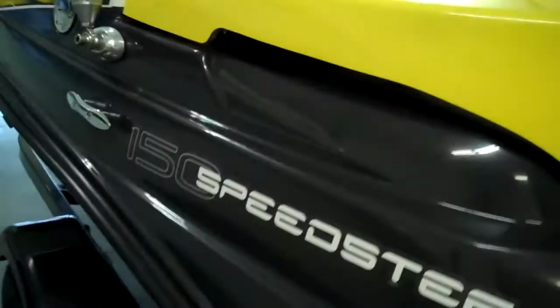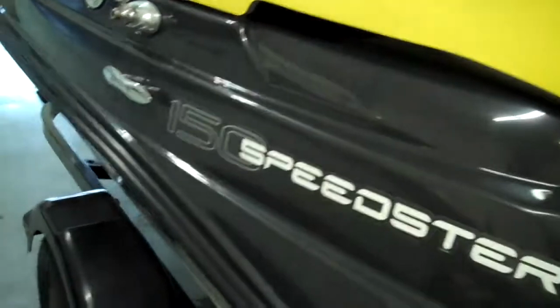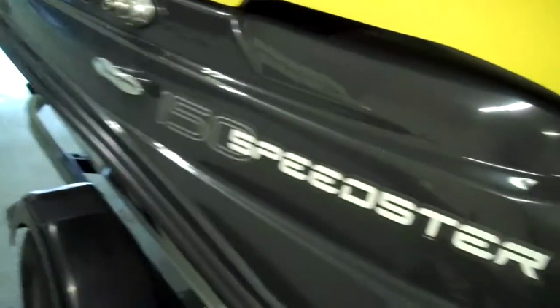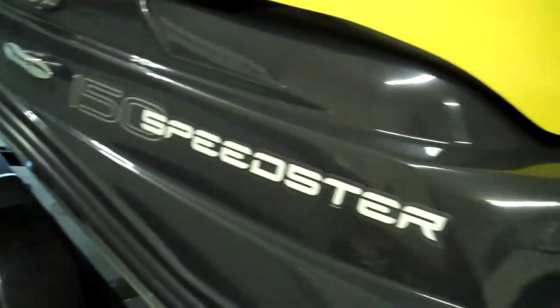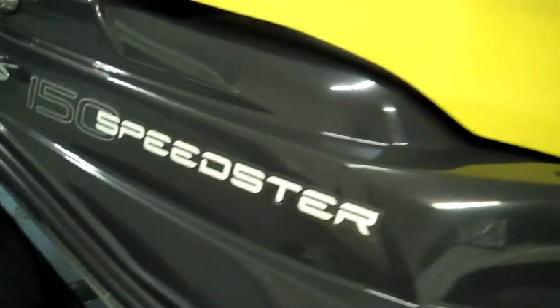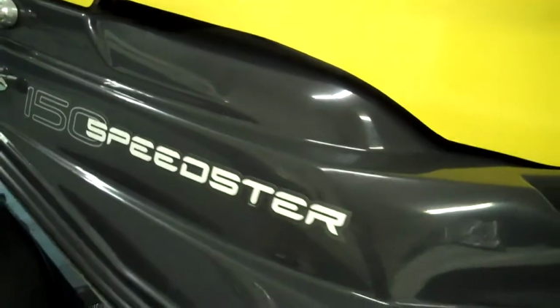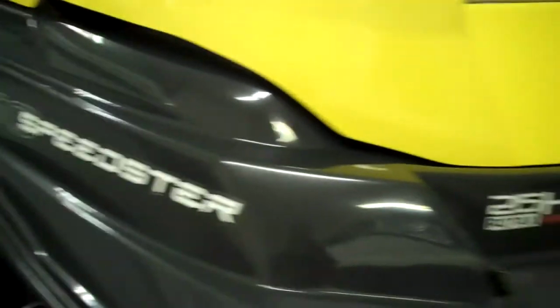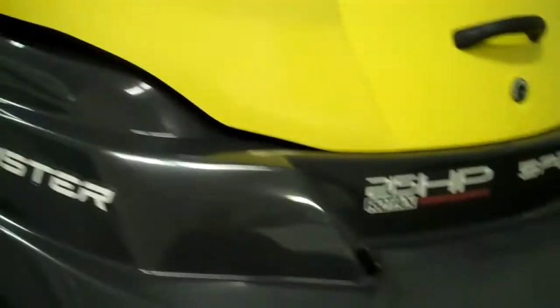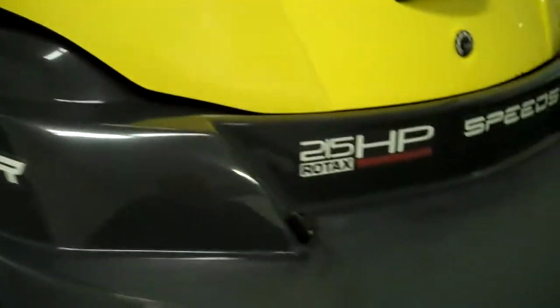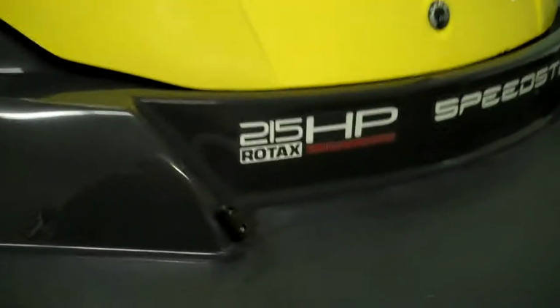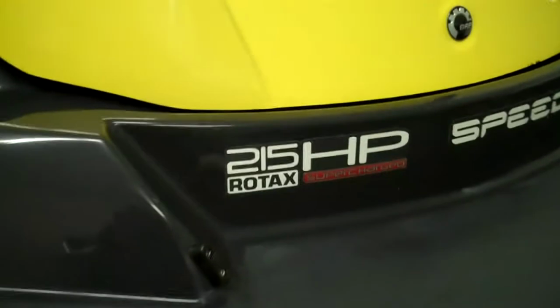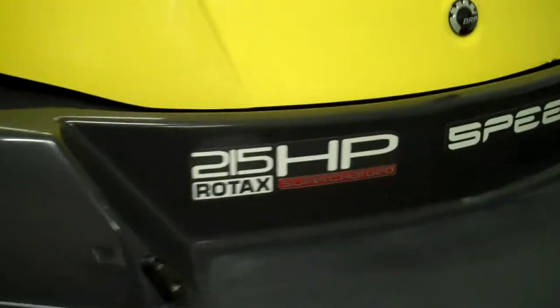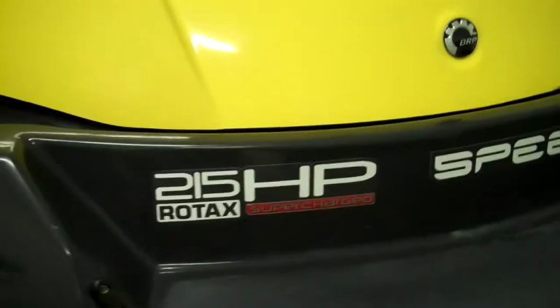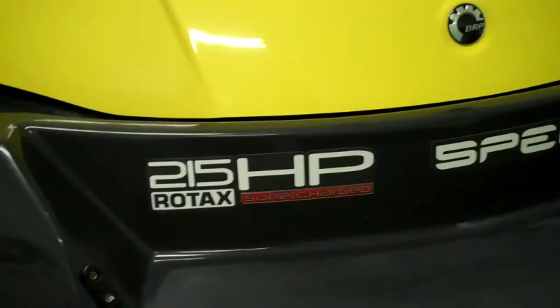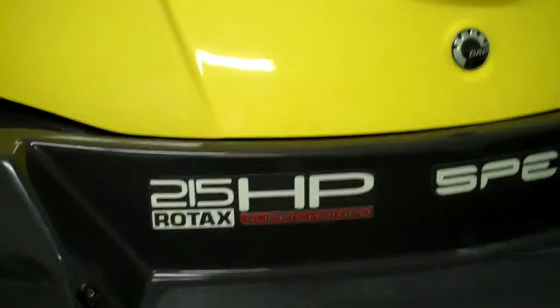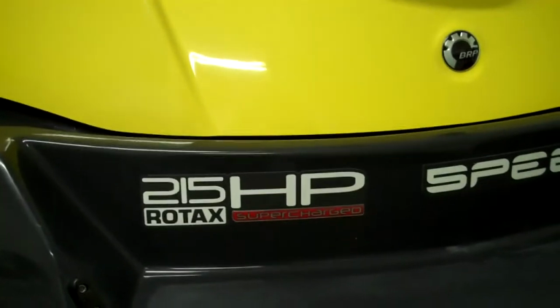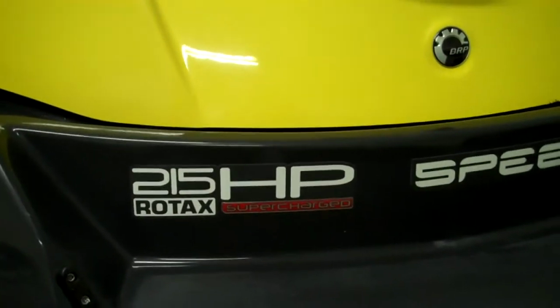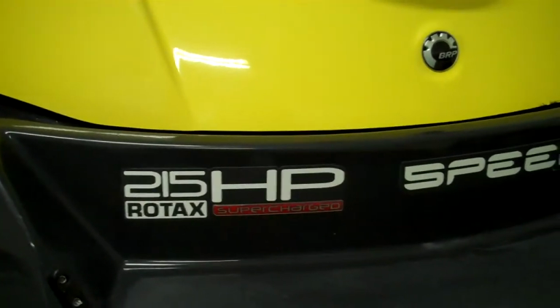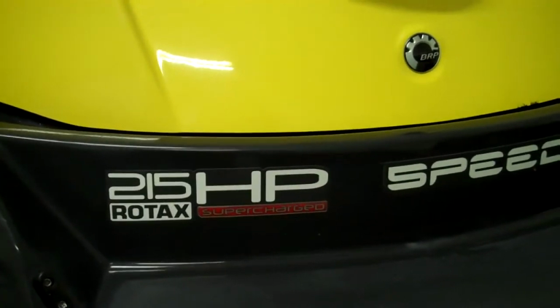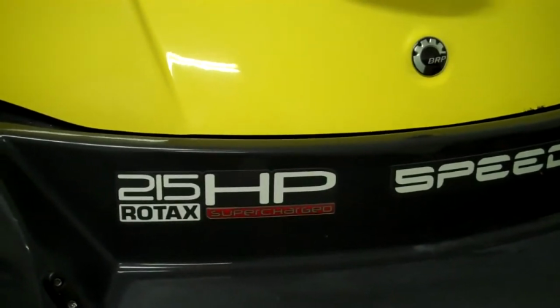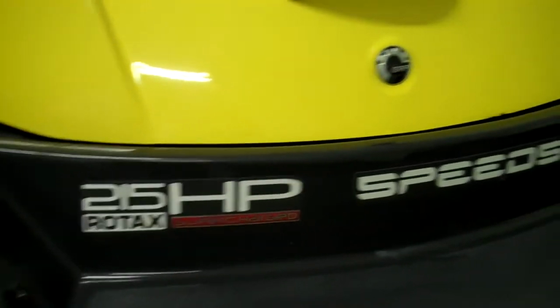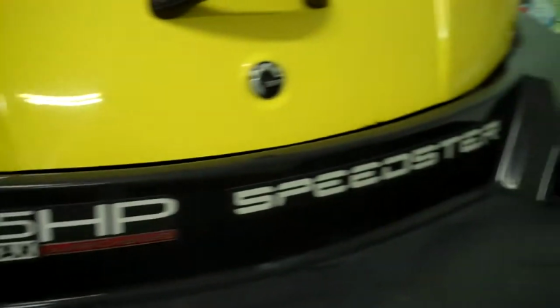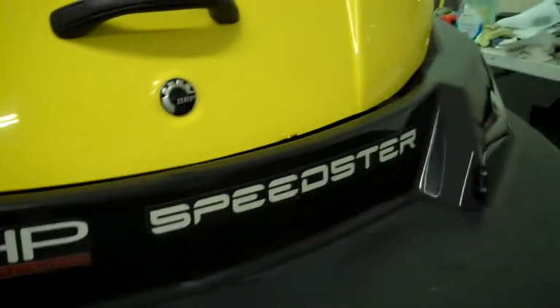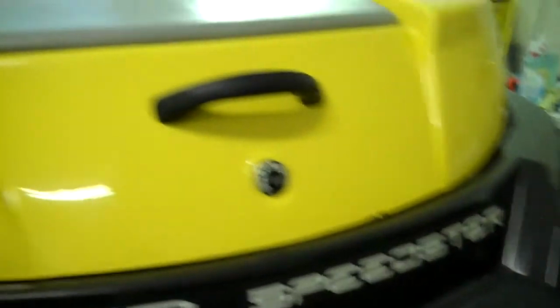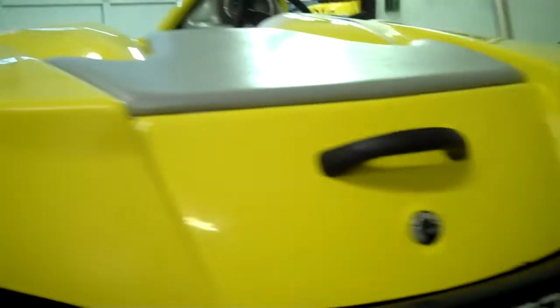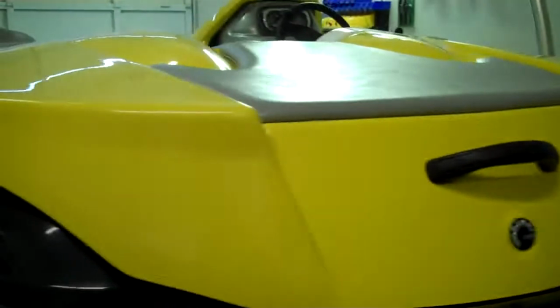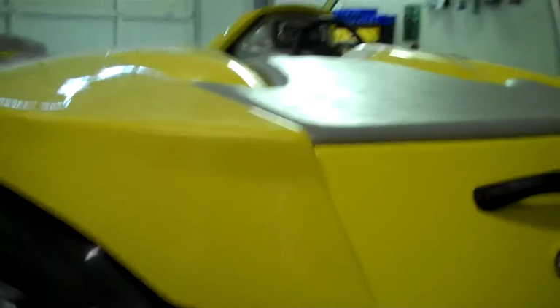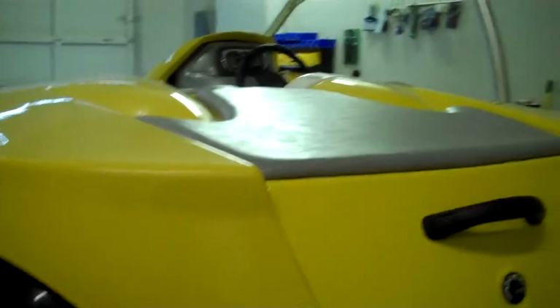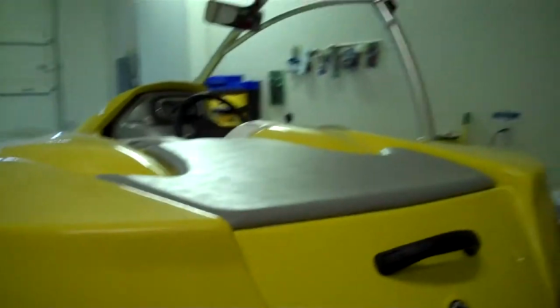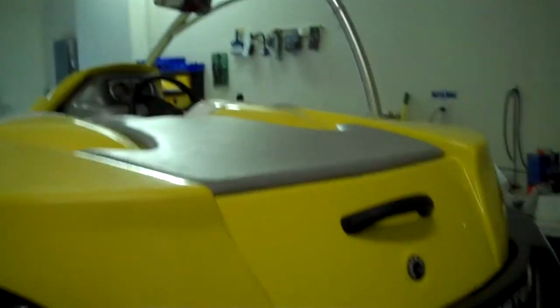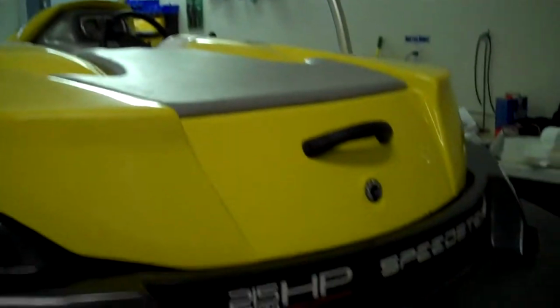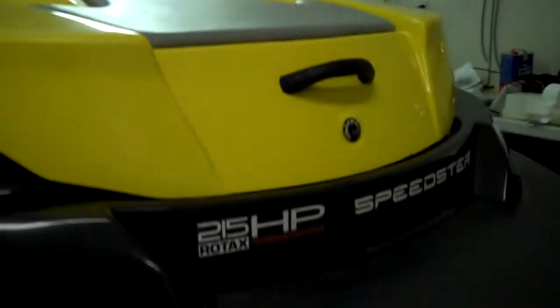It is a 150 Speedster, pushing a 215-horsepower single-engine, four-stroke supercharged motor. It is an exhilarating ride — get the heart pumping.